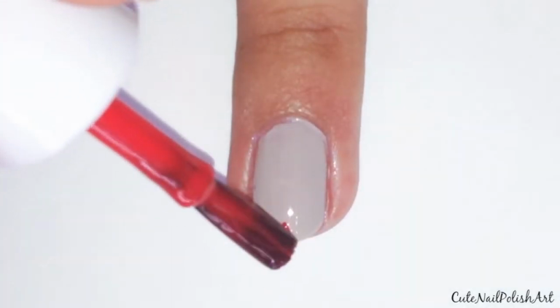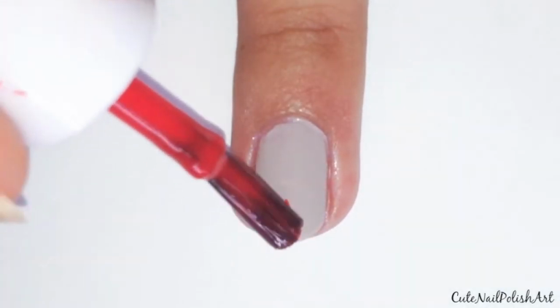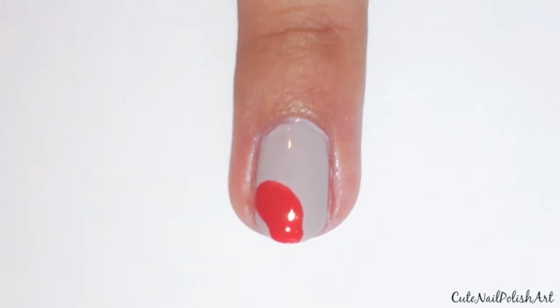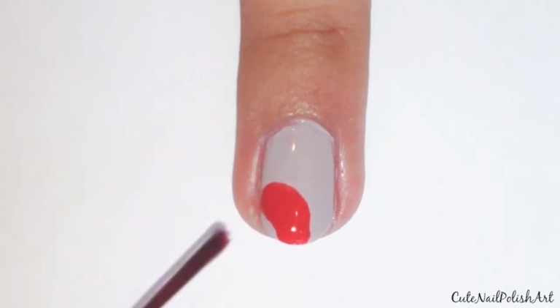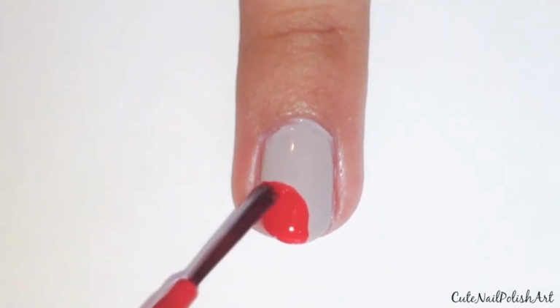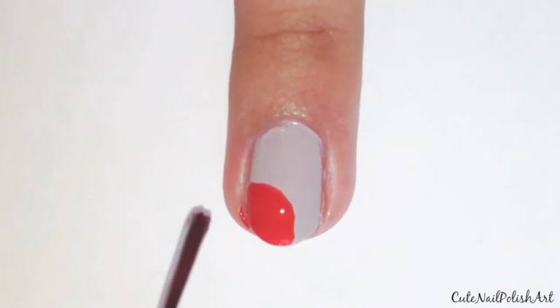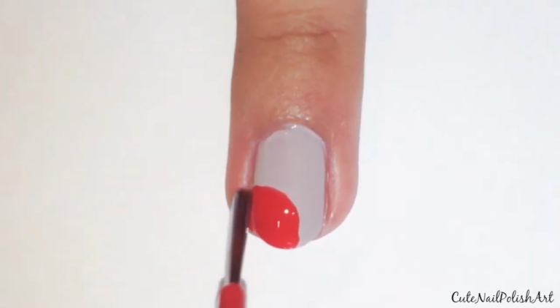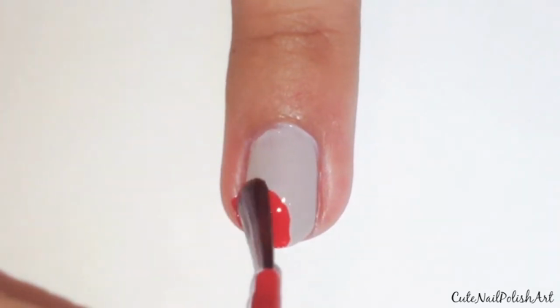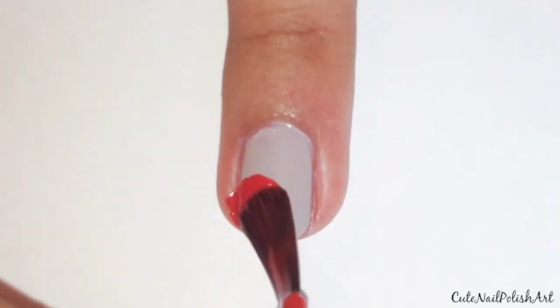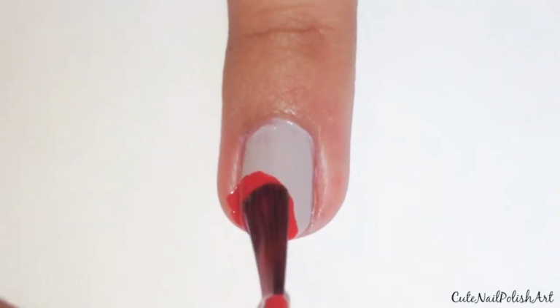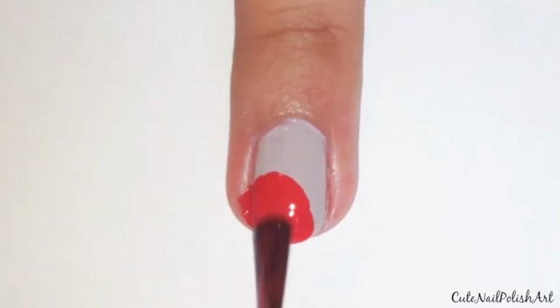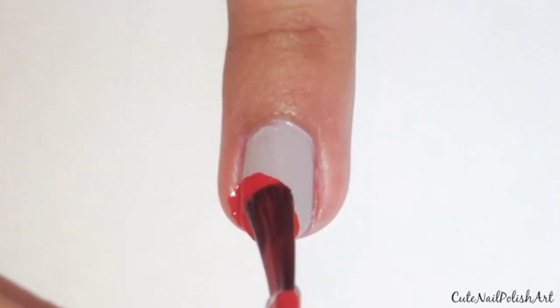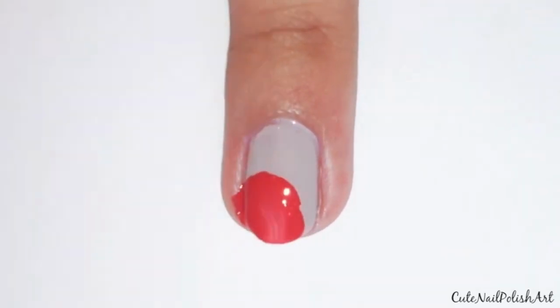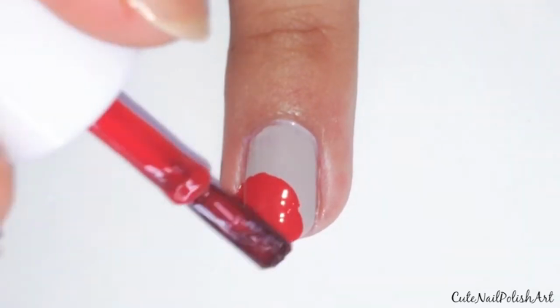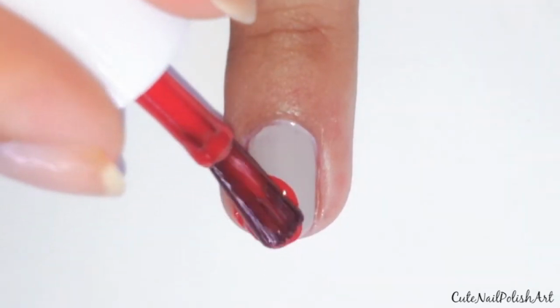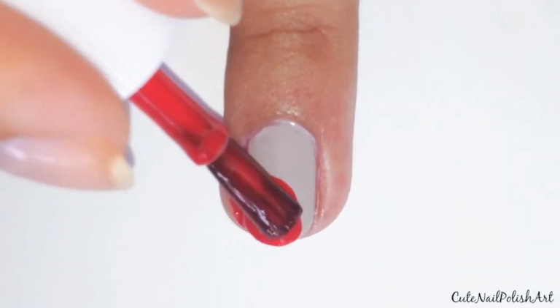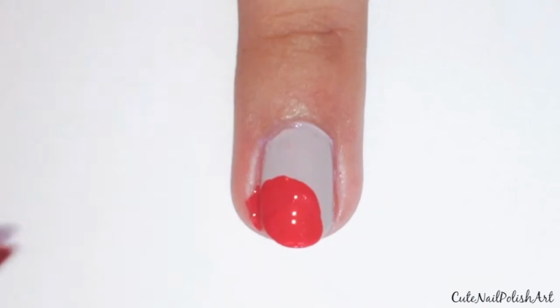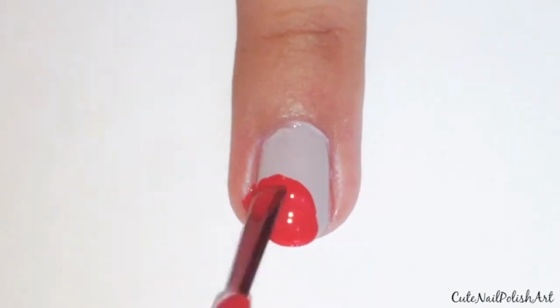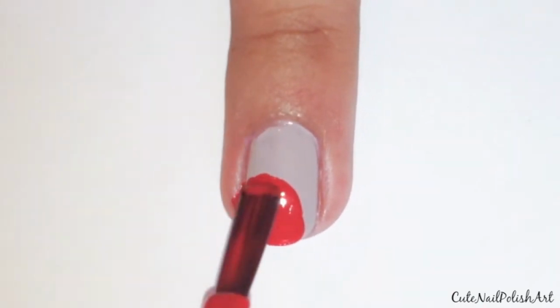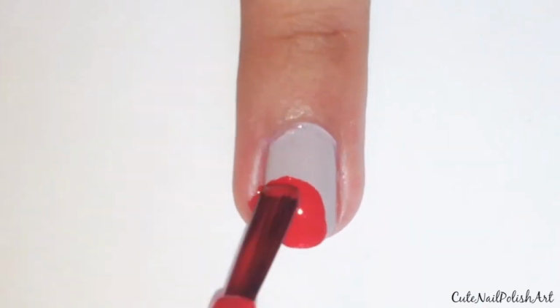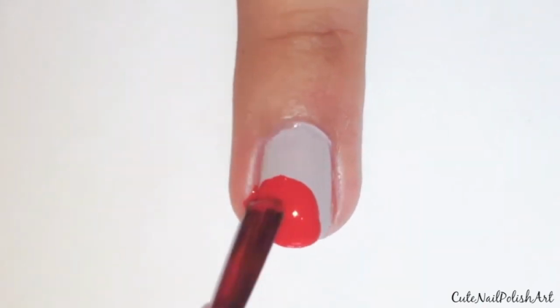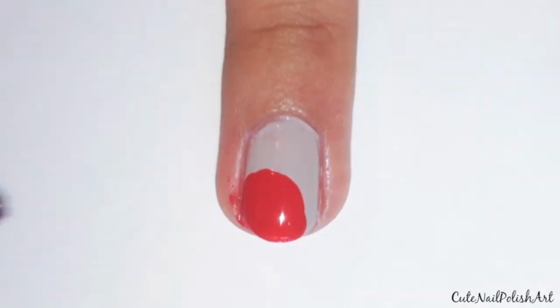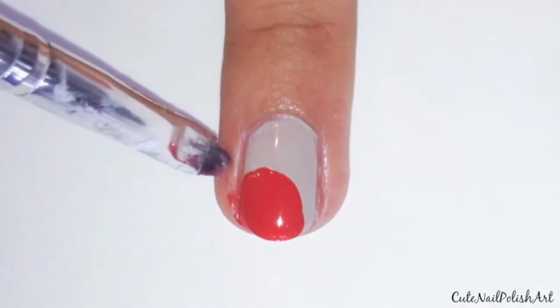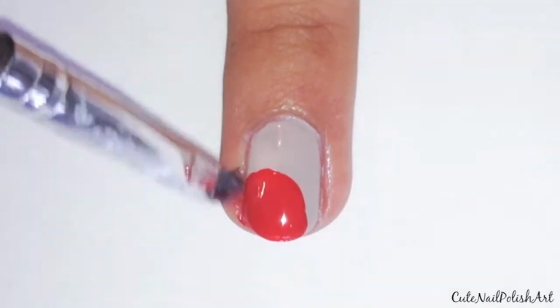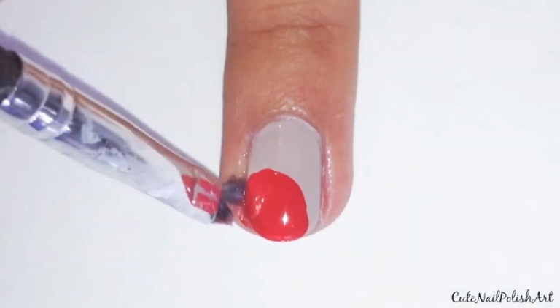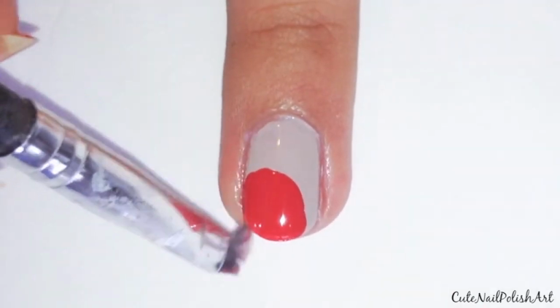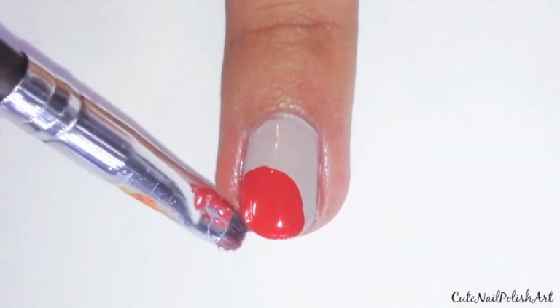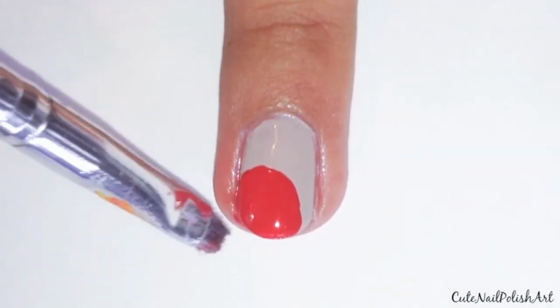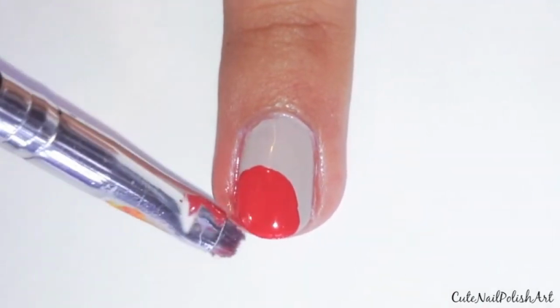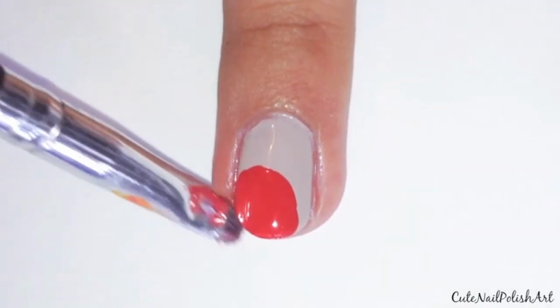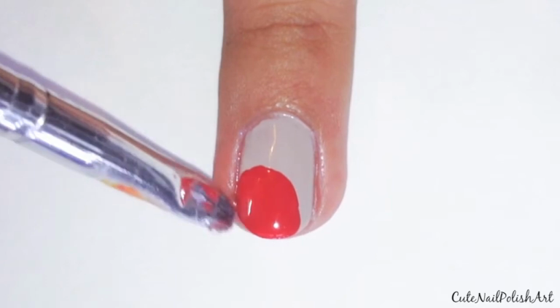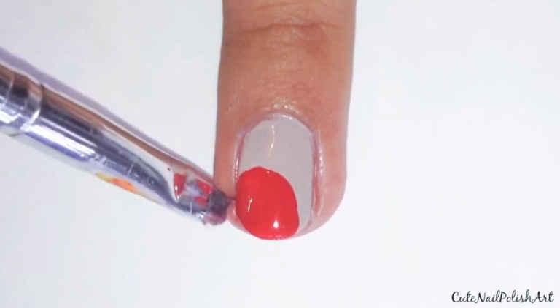Next paint on a semi-circle anywhere on your nail using a red polish. Remove any excess polish with a brush or cotton bud dipped in polish remover.